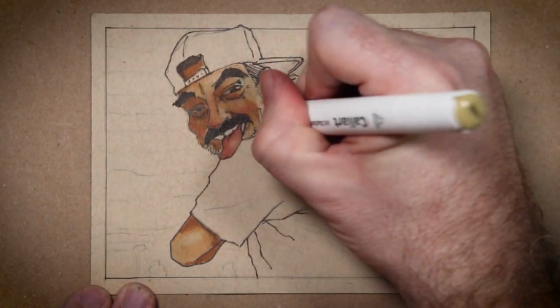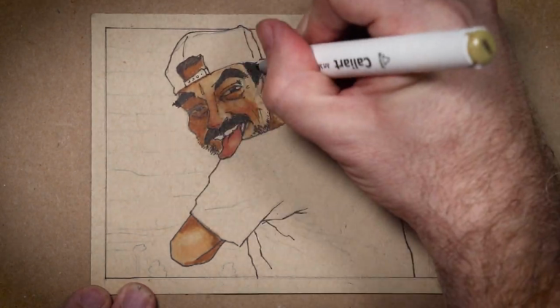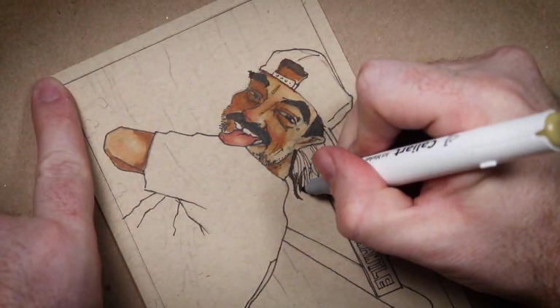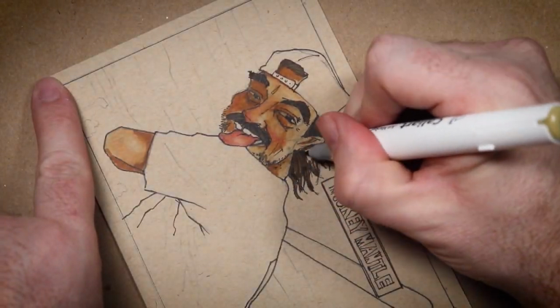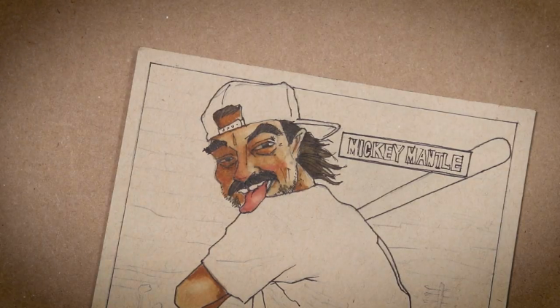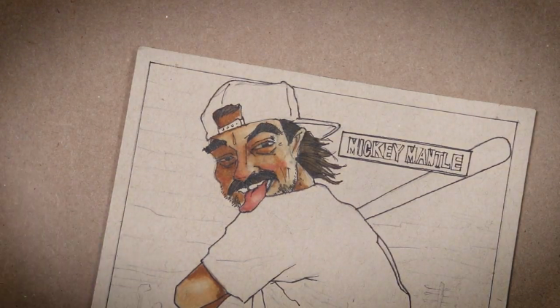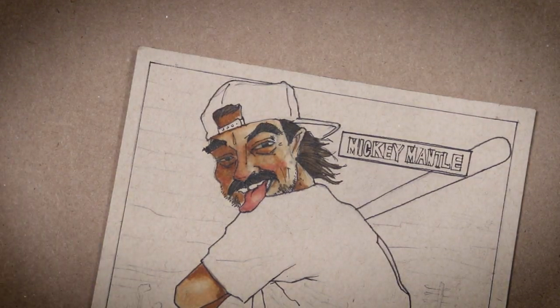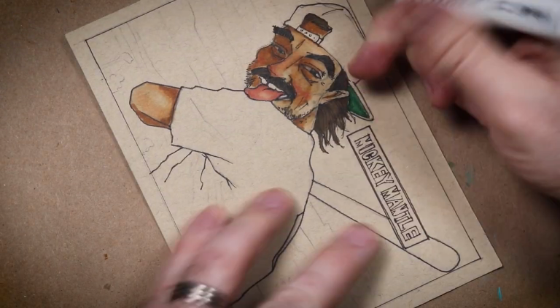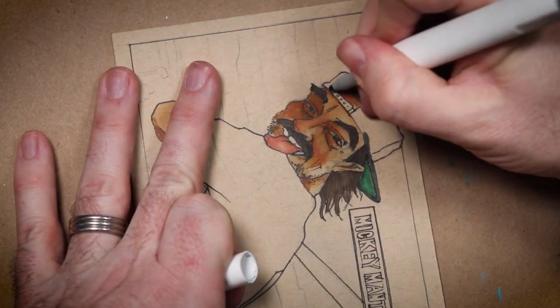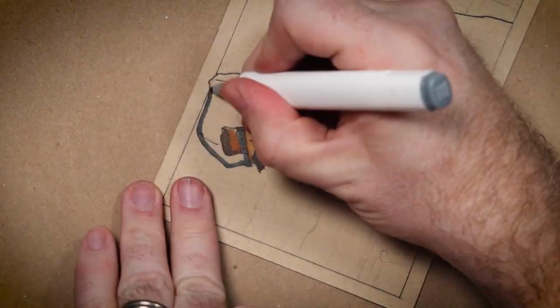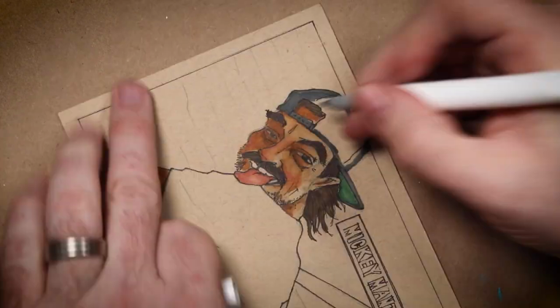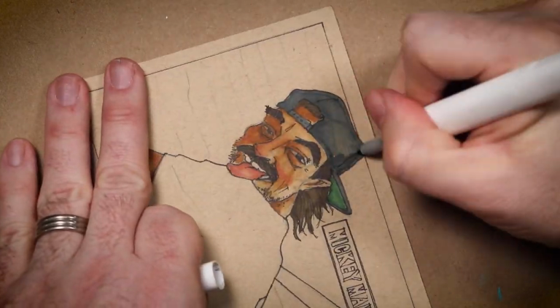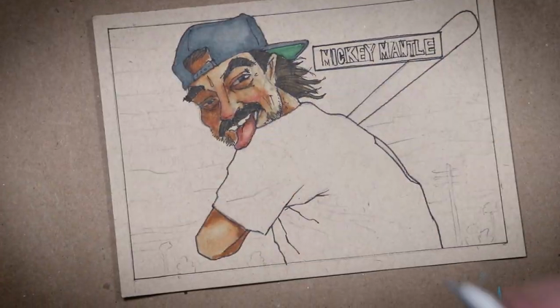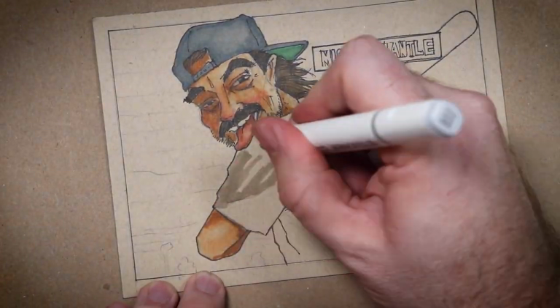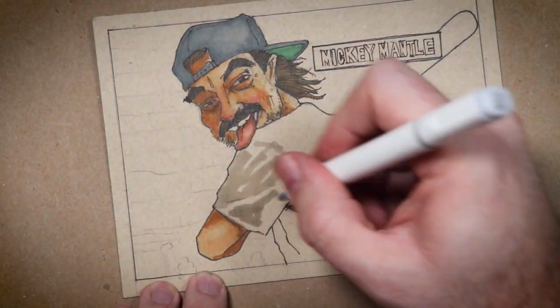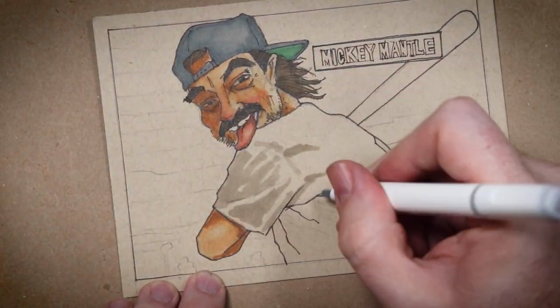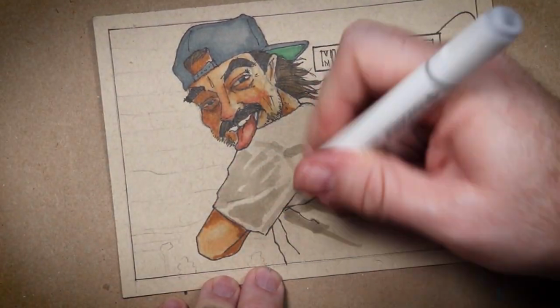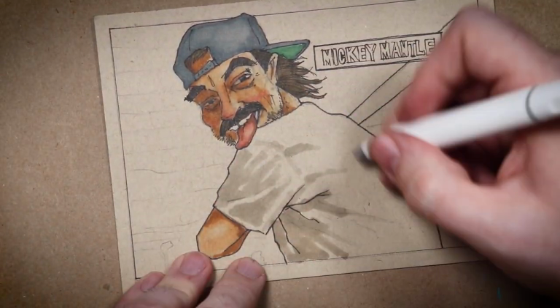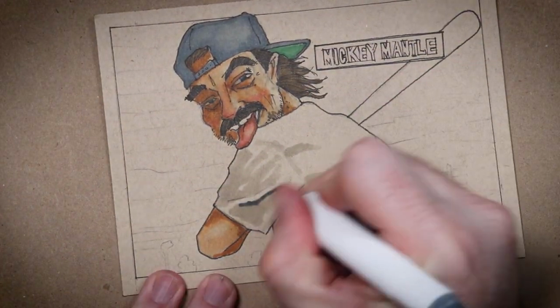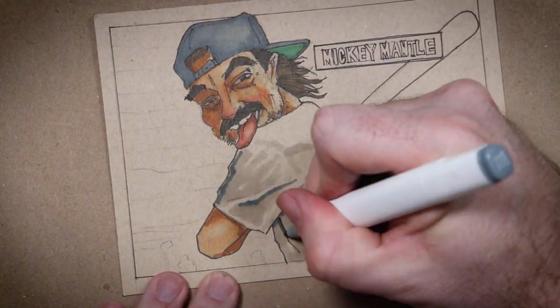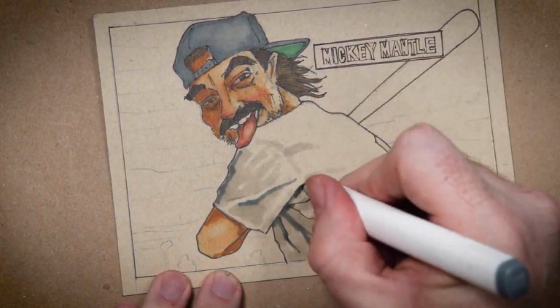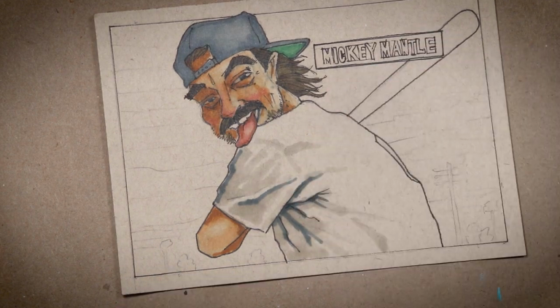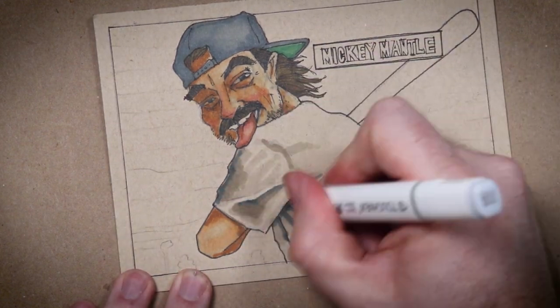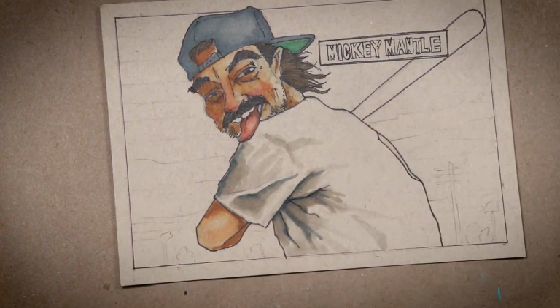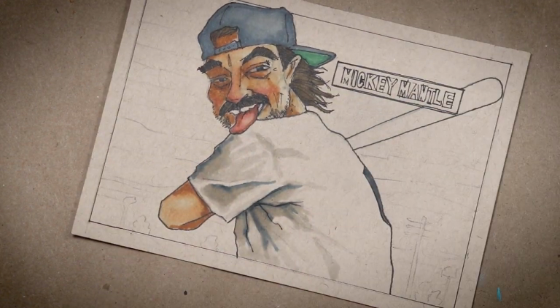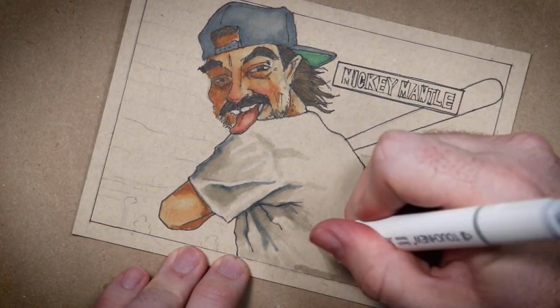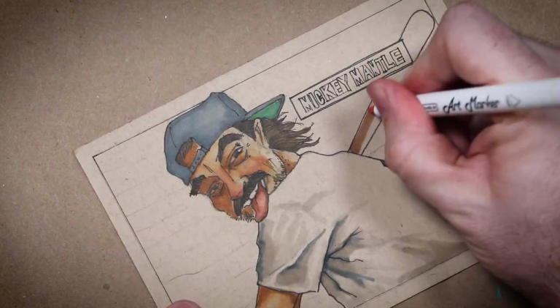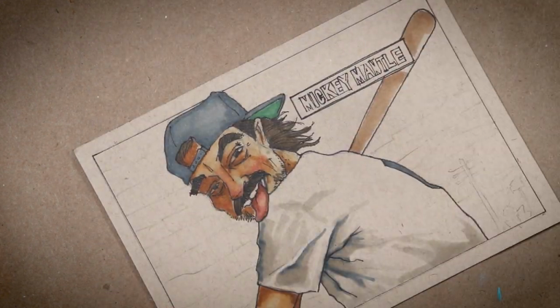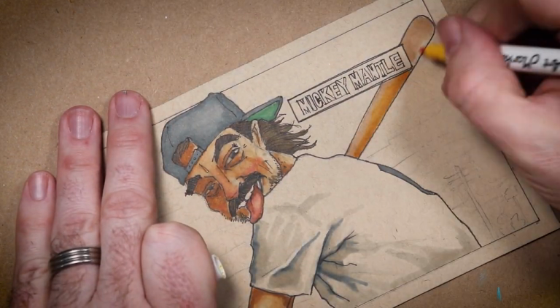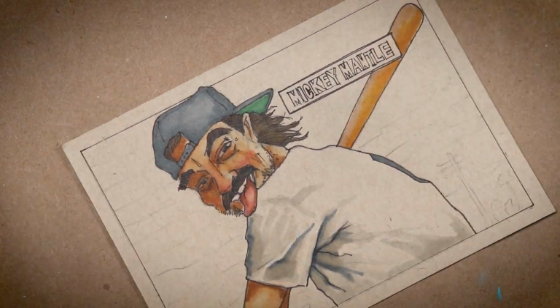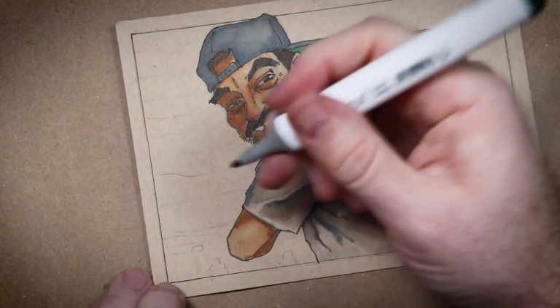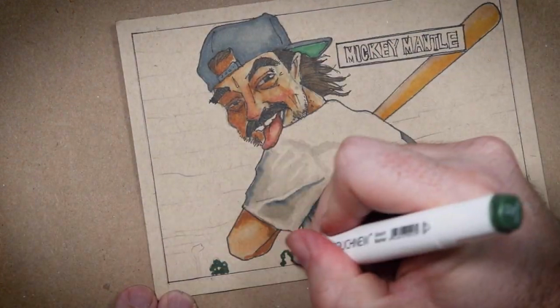I watched a couple videos on how to spot a fake Mantle rookie and I learned that the green under the cap is a very important tell. So I made sure to get some green under Peppino's hat there. And I am more than thrilled to do this for Cesar because he's such a great influence and friend to a lot of us.